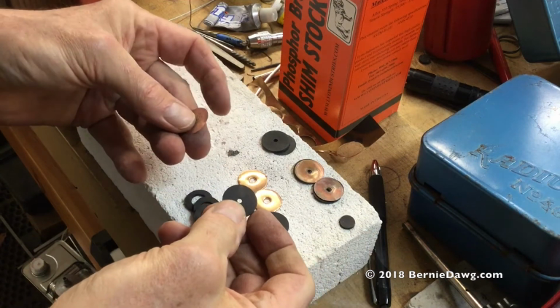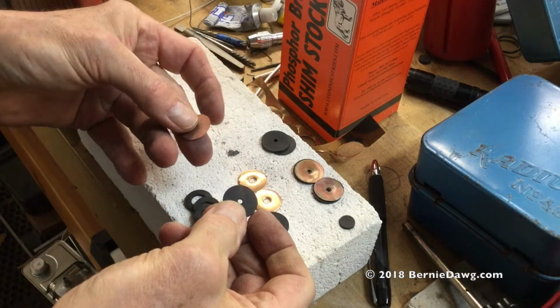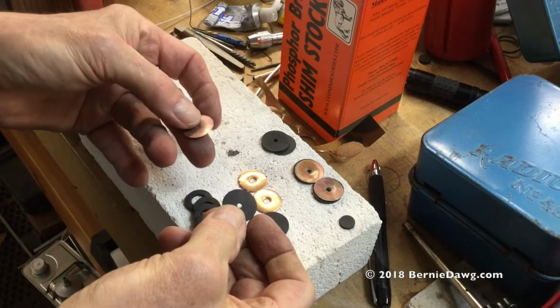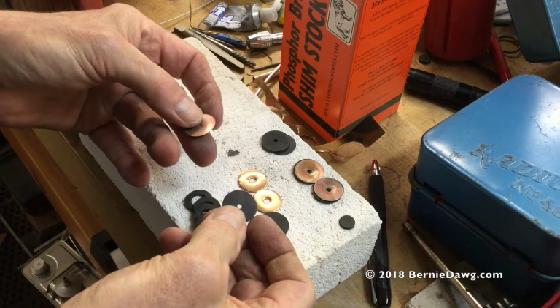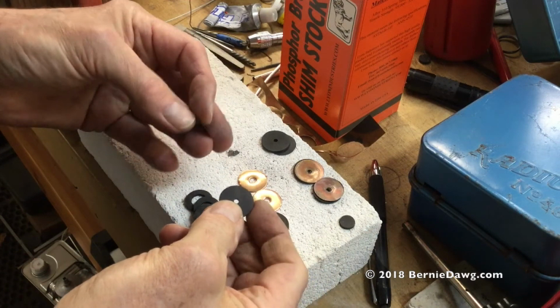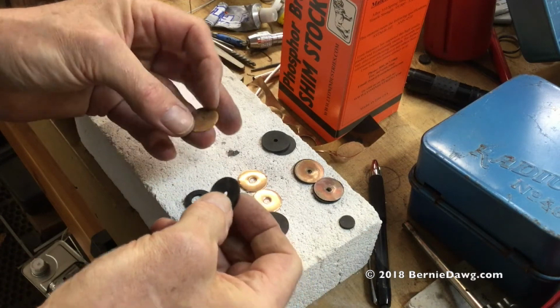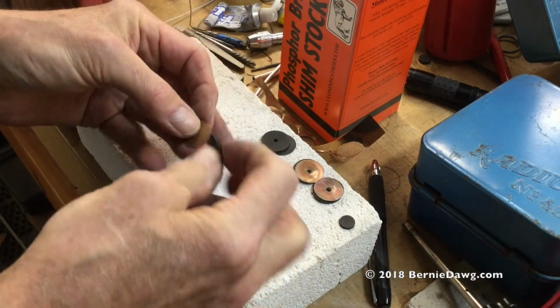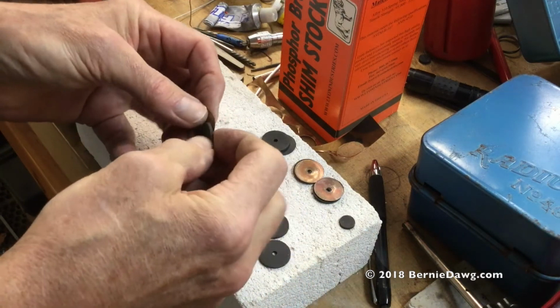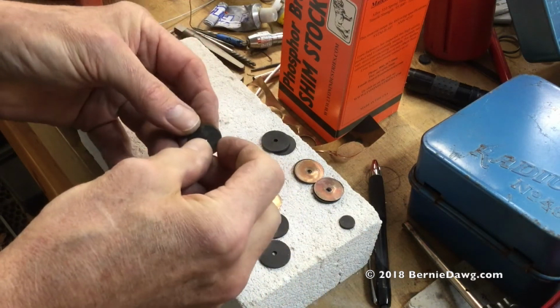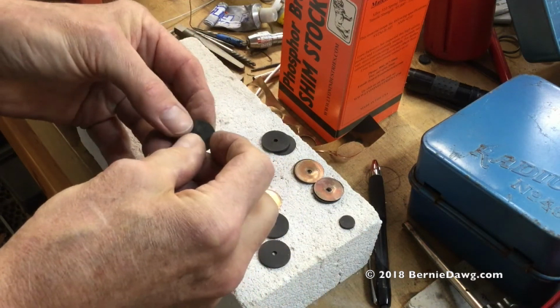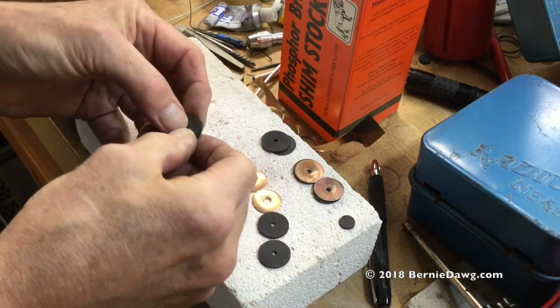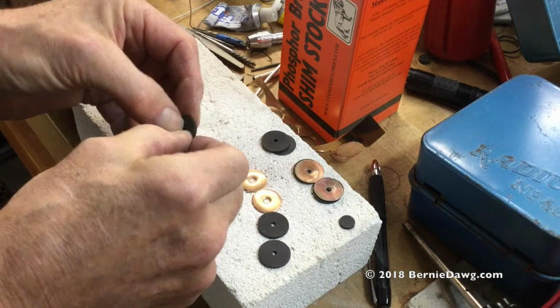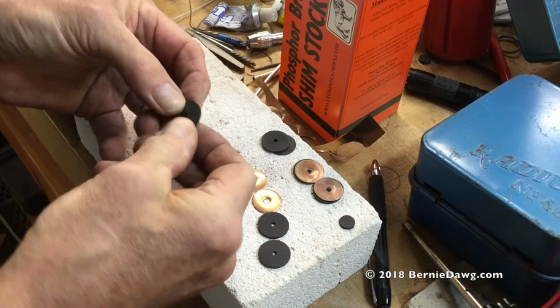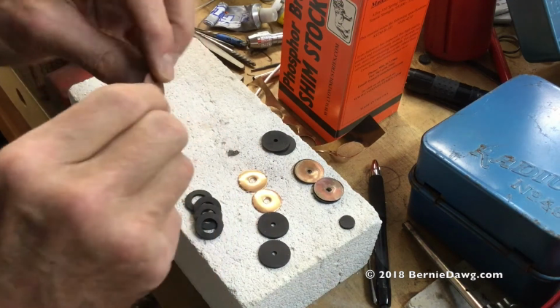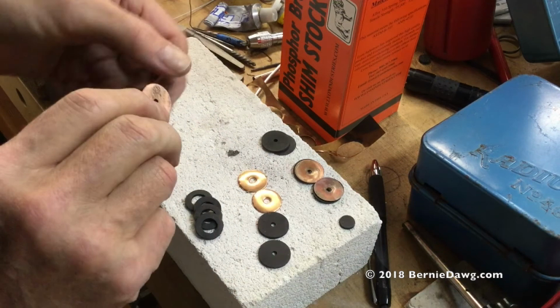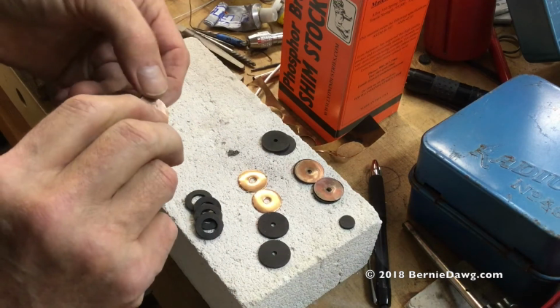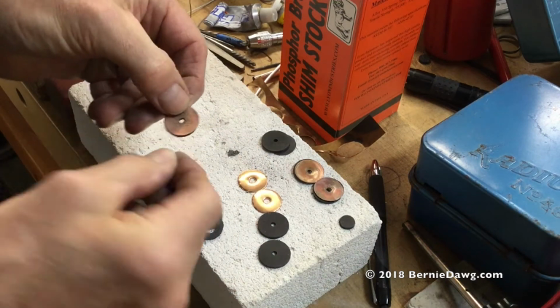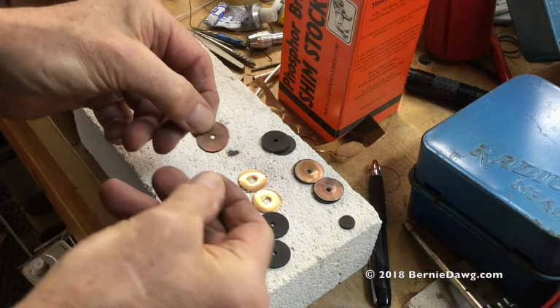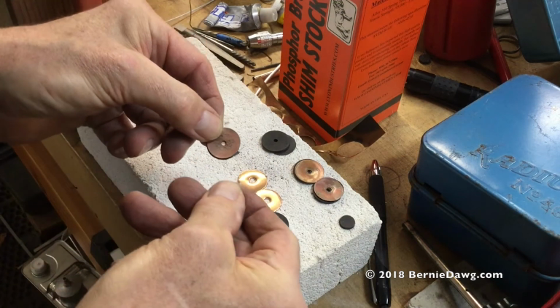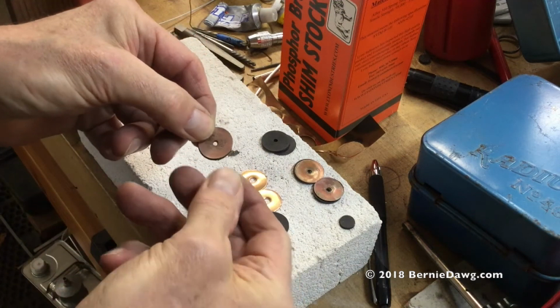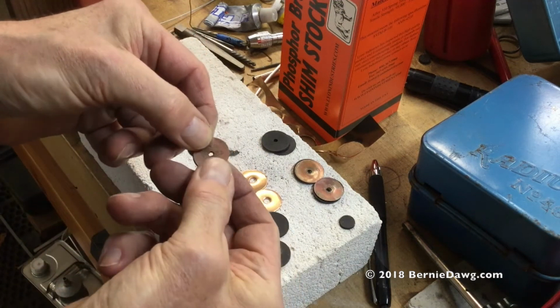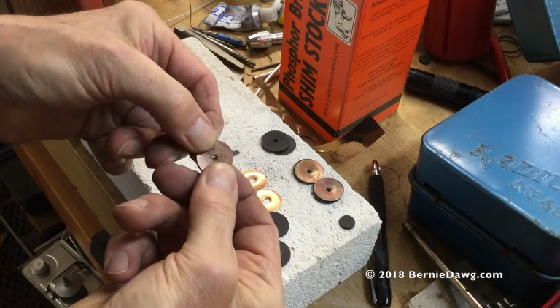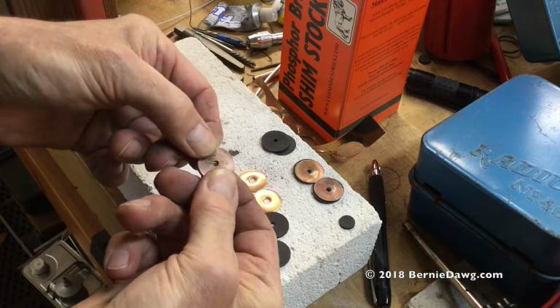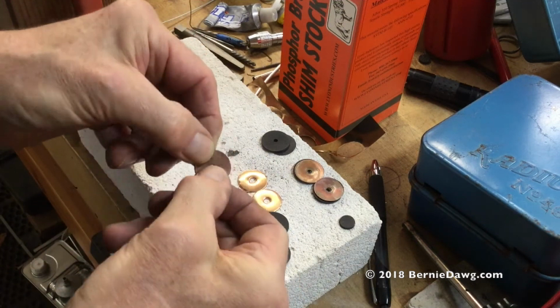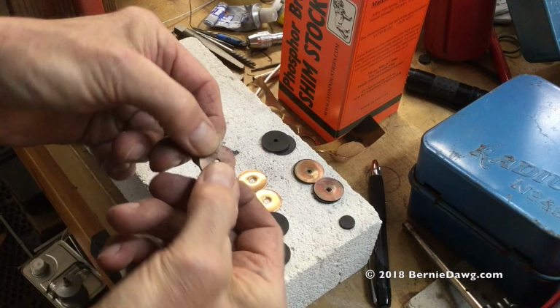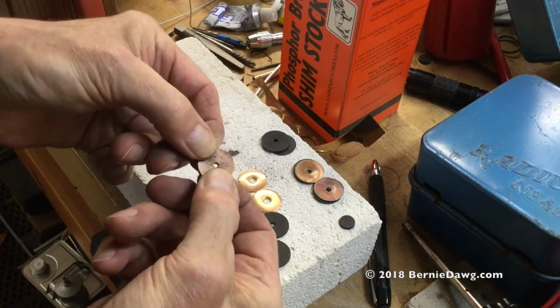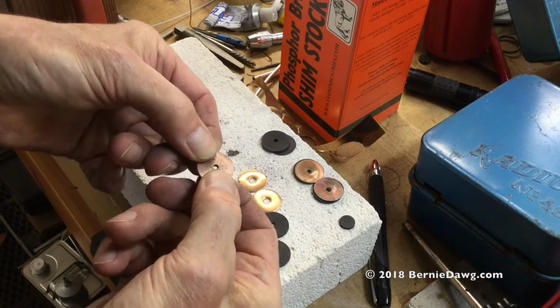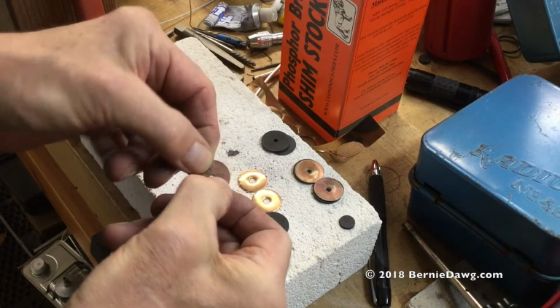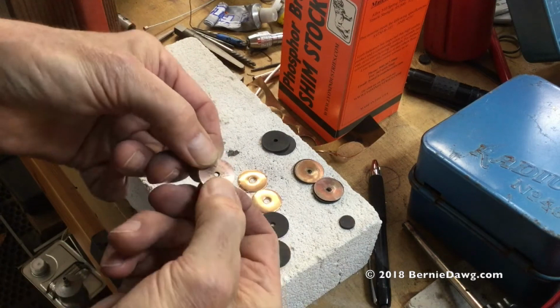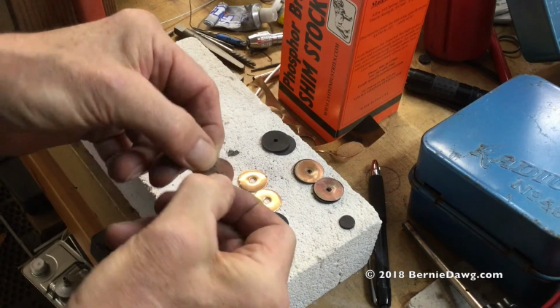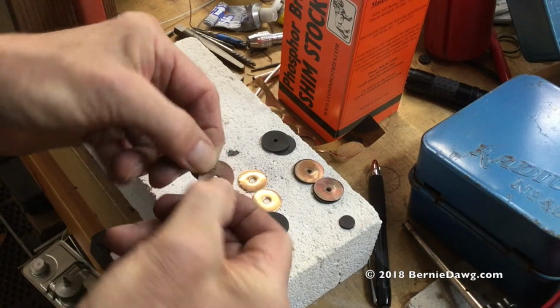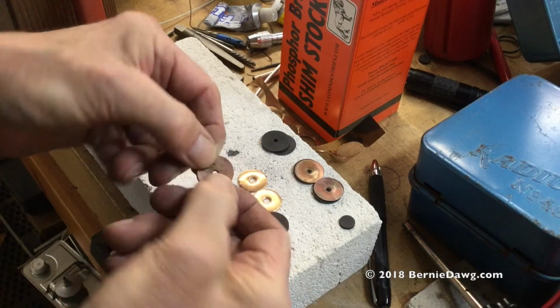One set ready to go. If this rubber was Viton, I'd probably leave it with just one hole. In my tests, it works just as good as the original with the multiple five holes.